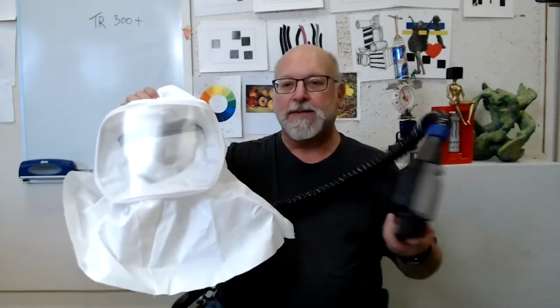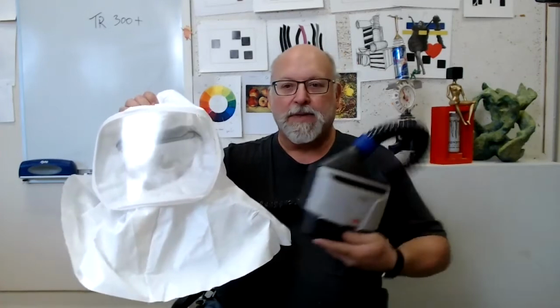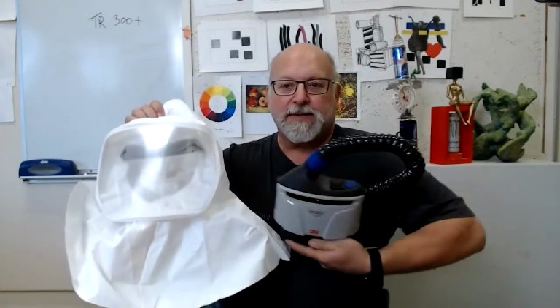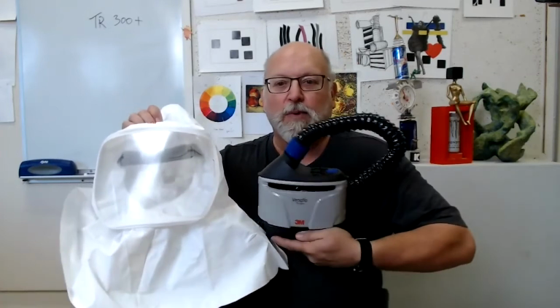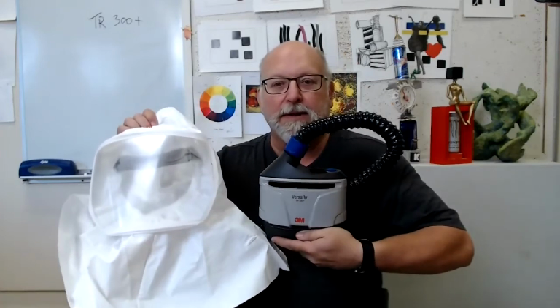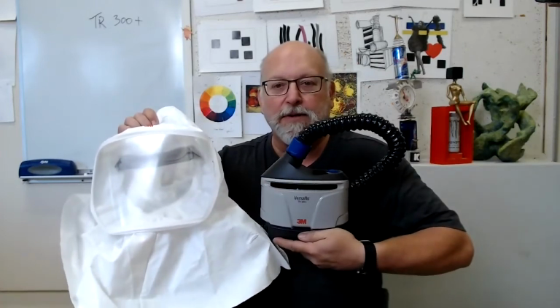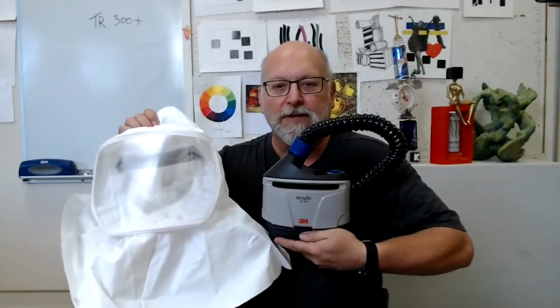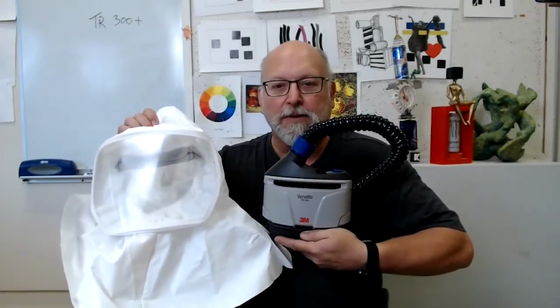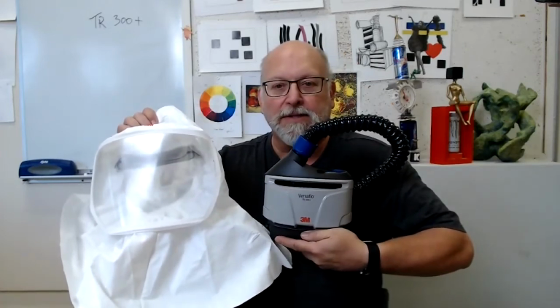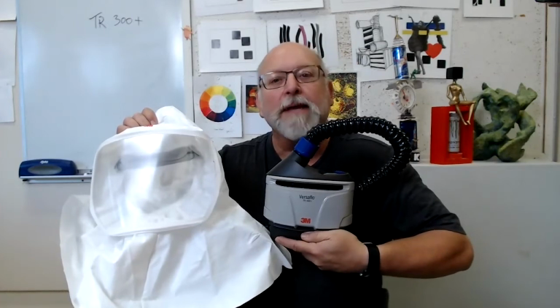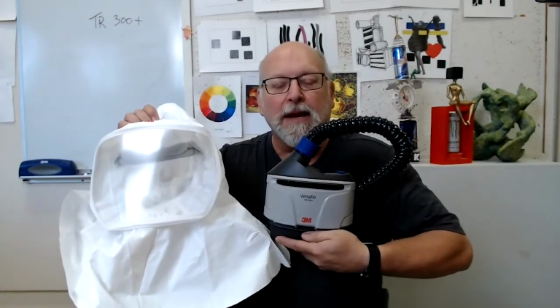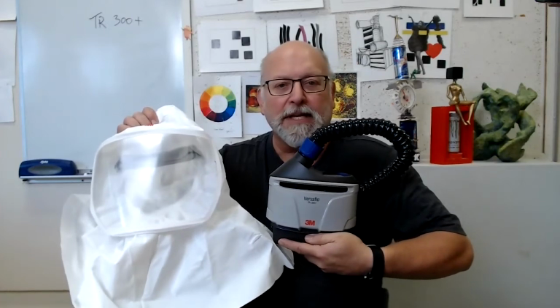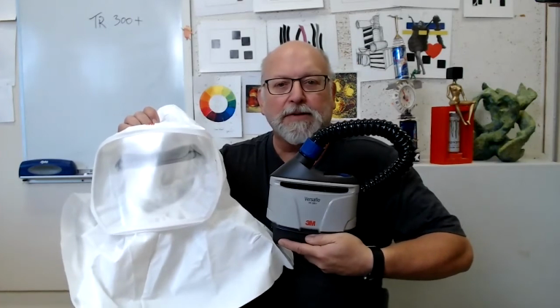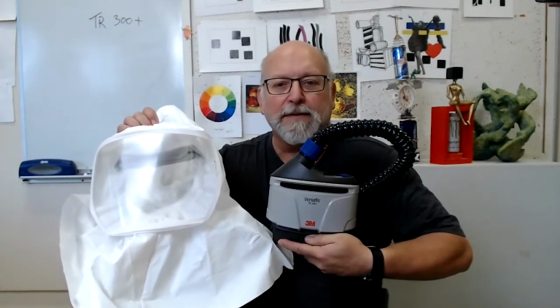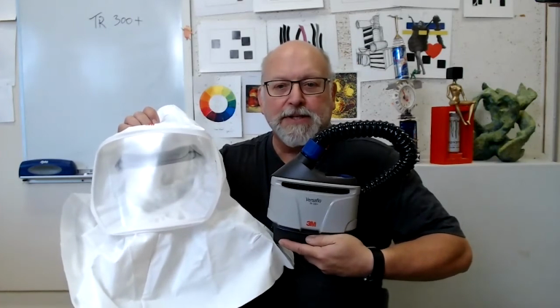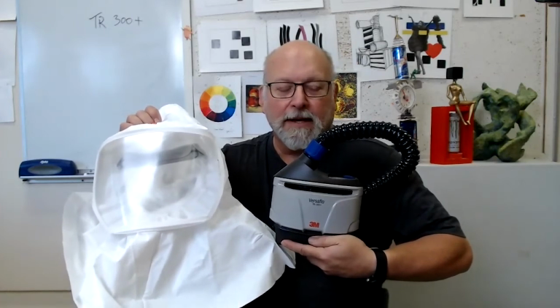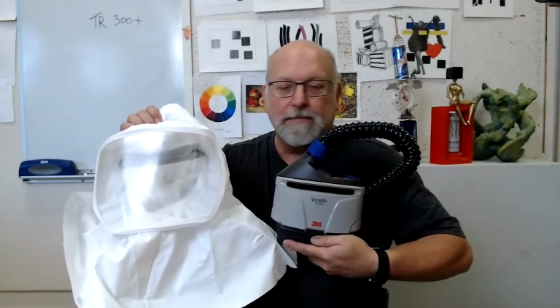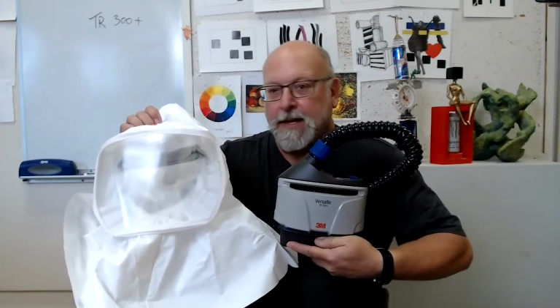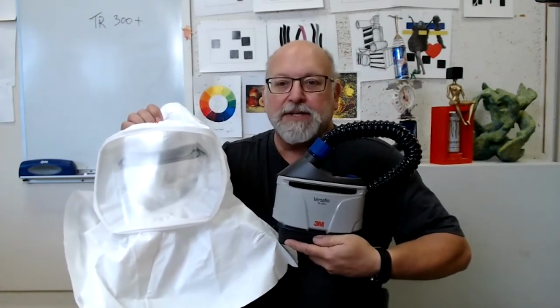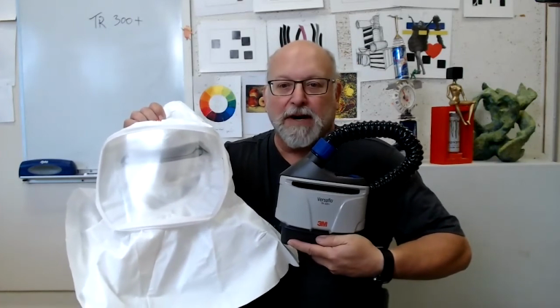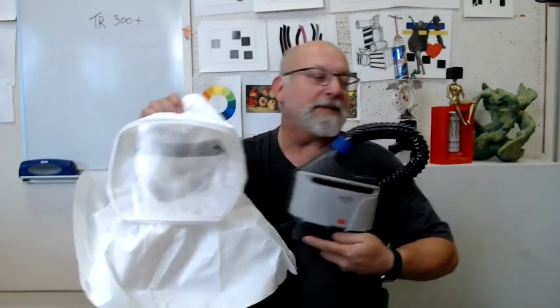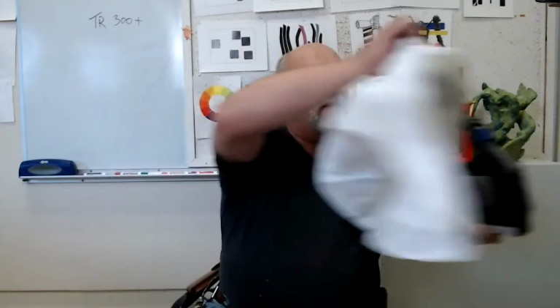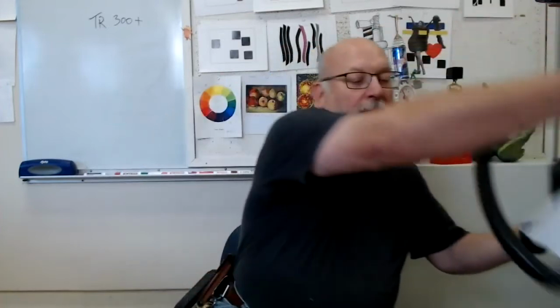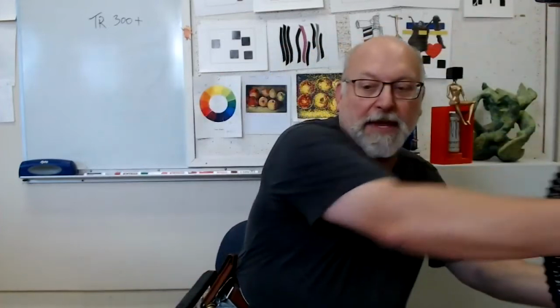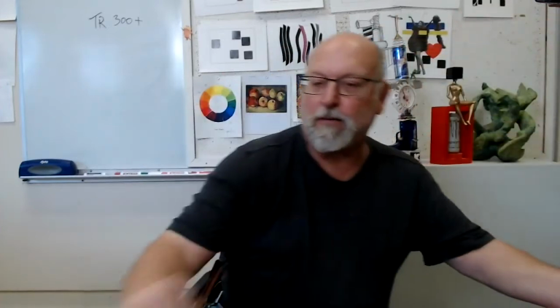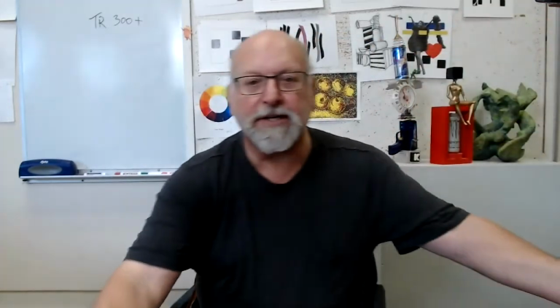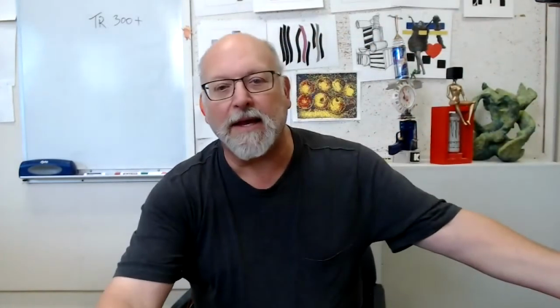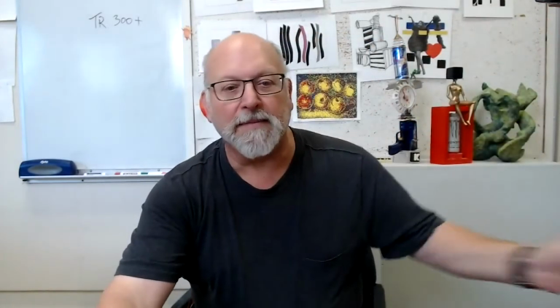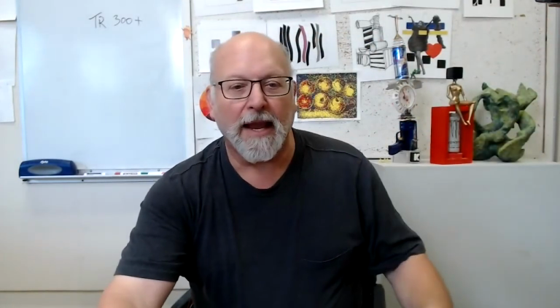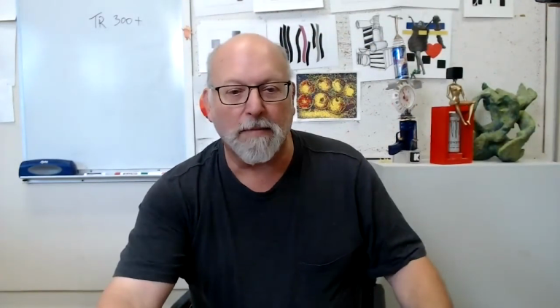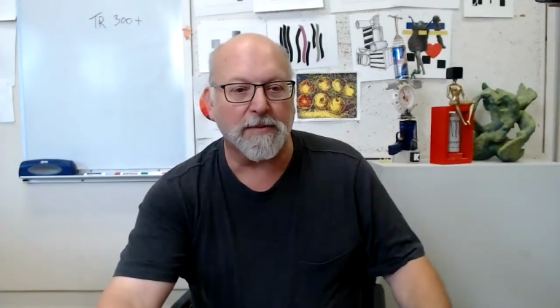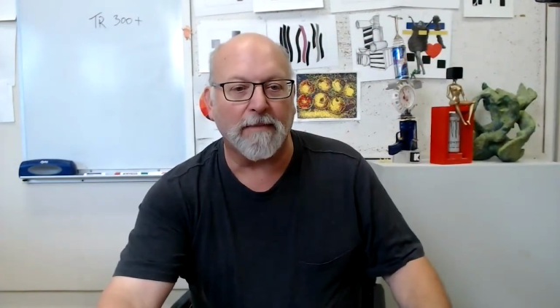So this is what the unit looks like, and I thought I'd give it a try for the teaching environment. Thank you for watching, and I hope that this was helpful.